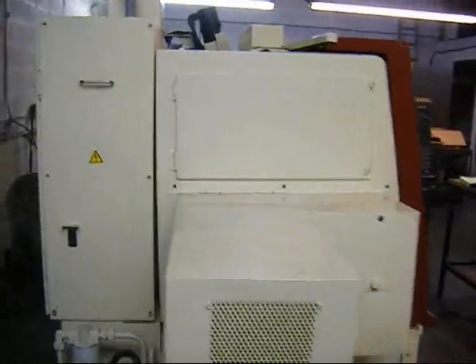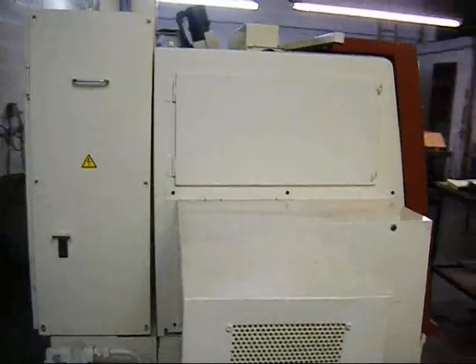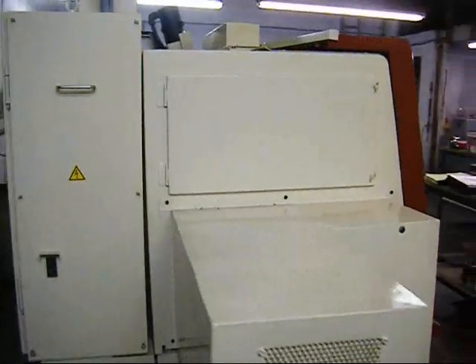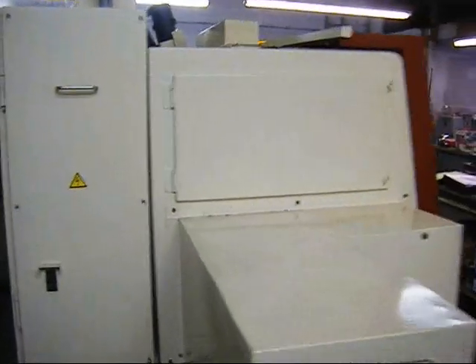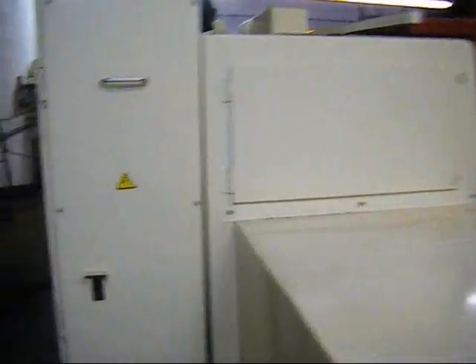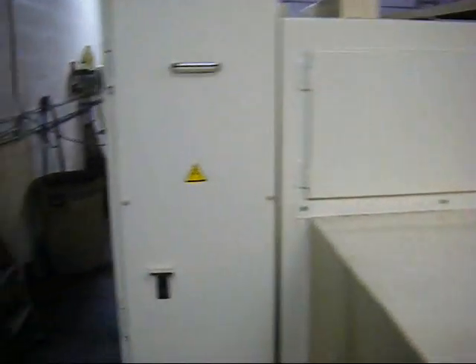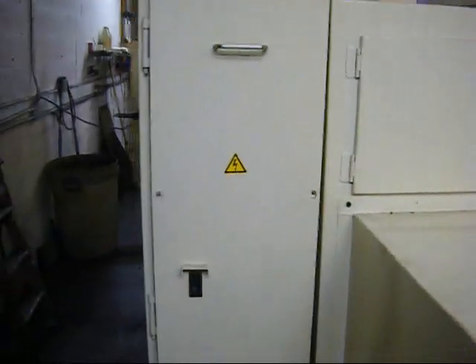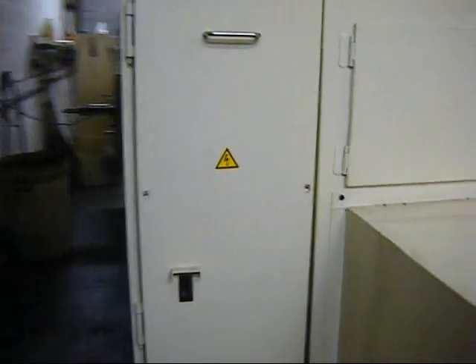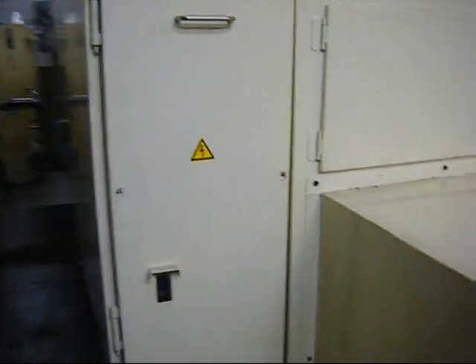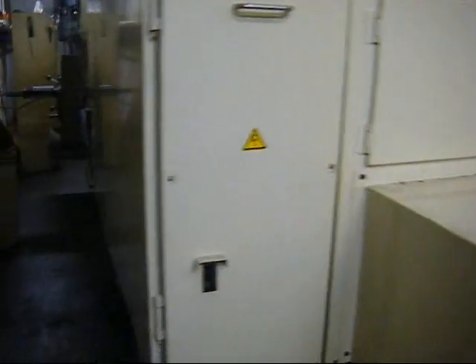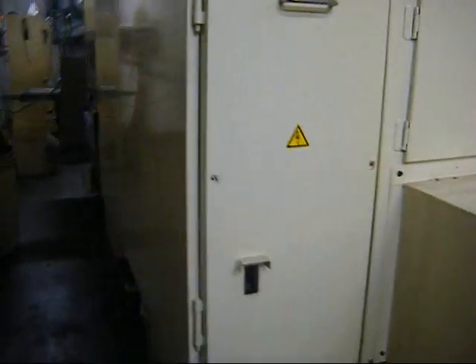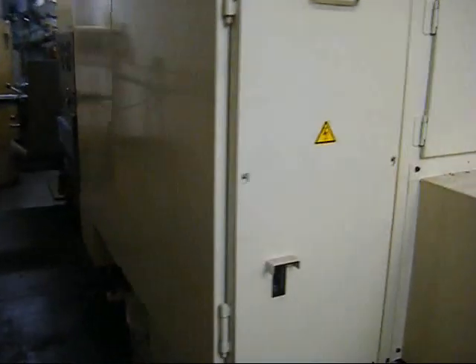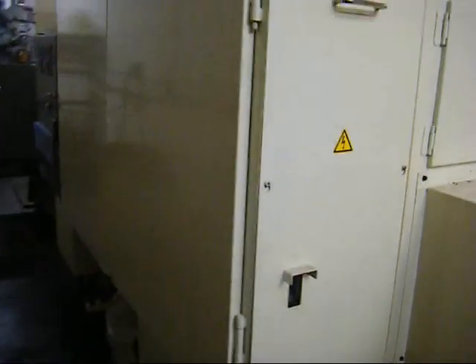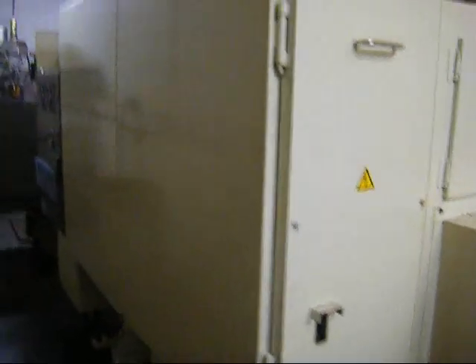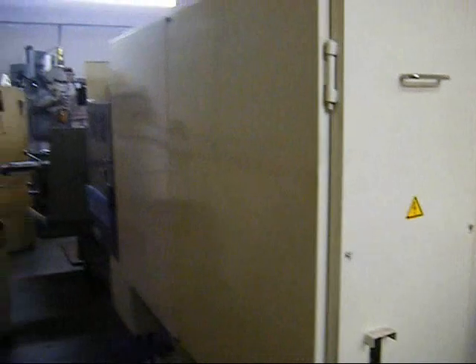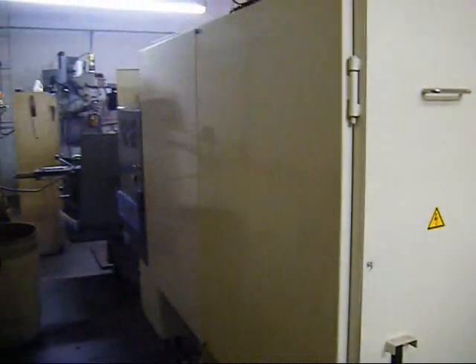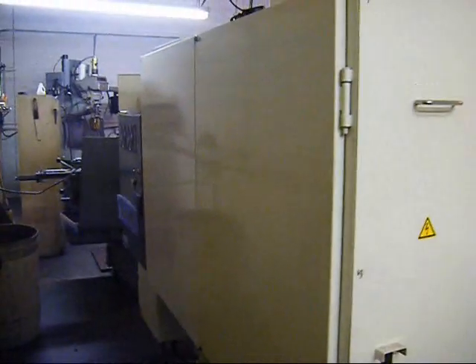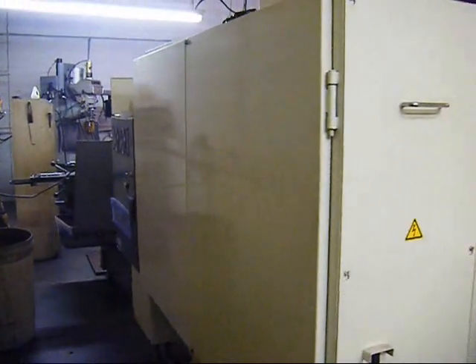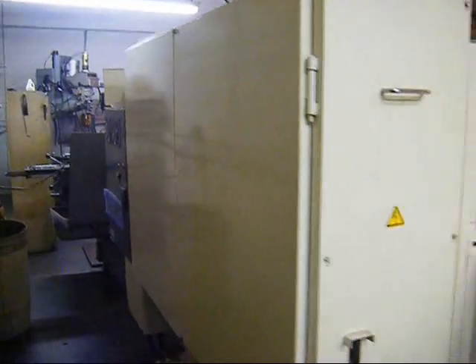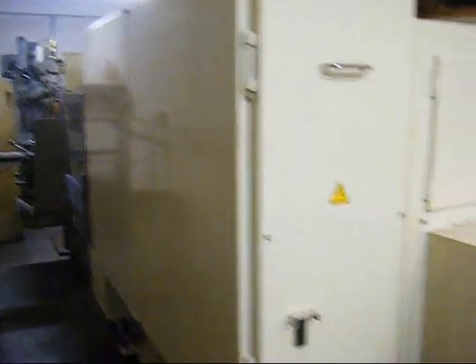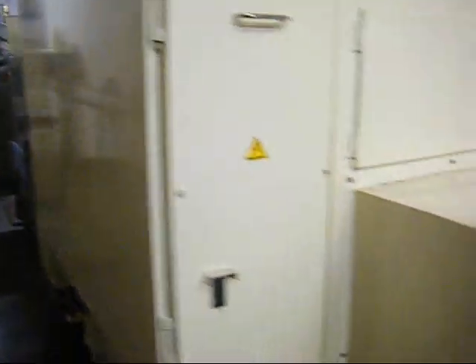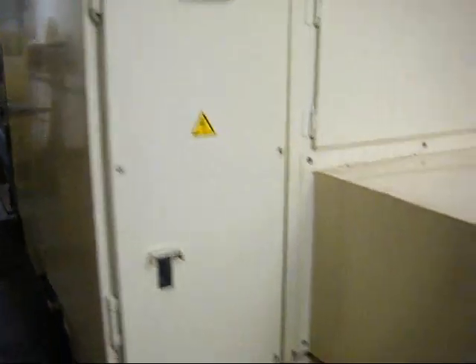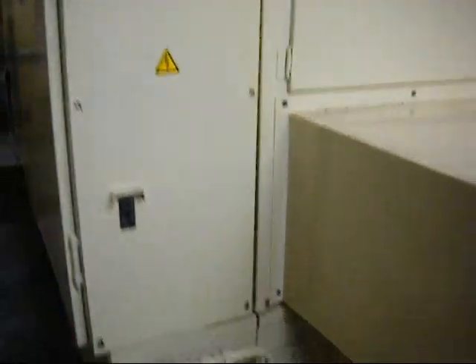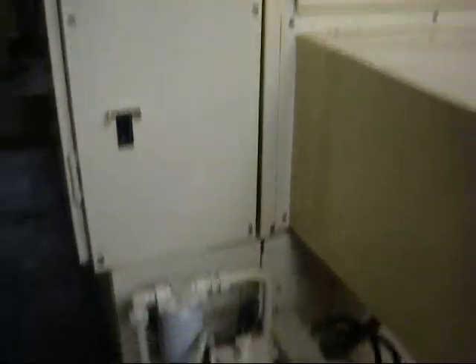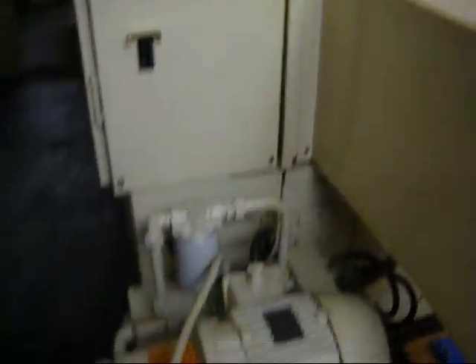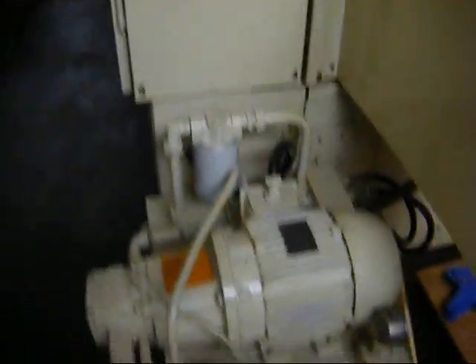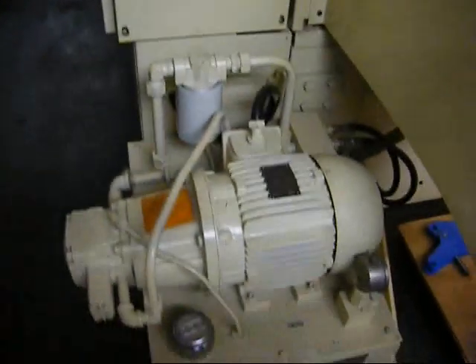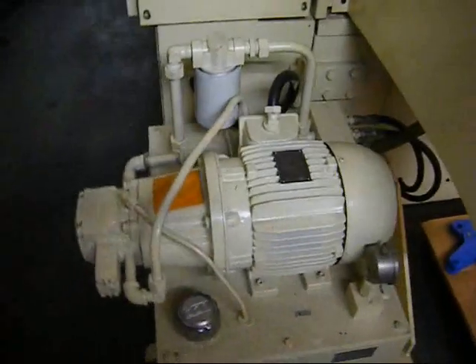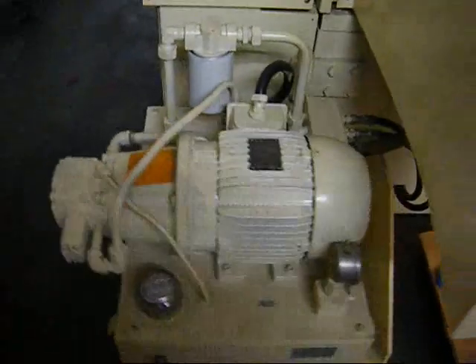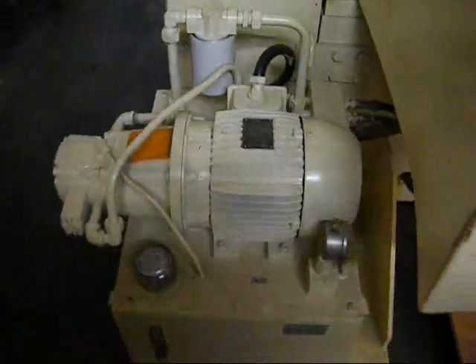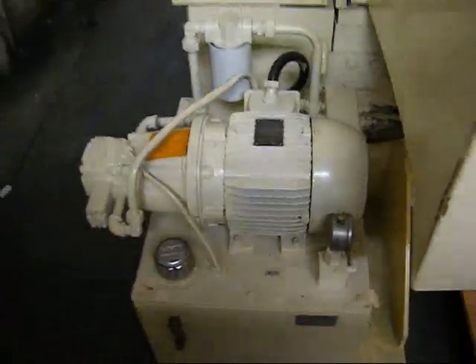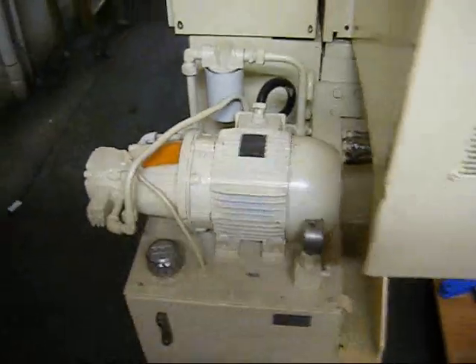Take a walk around the back side of it here. Hydraulic system.